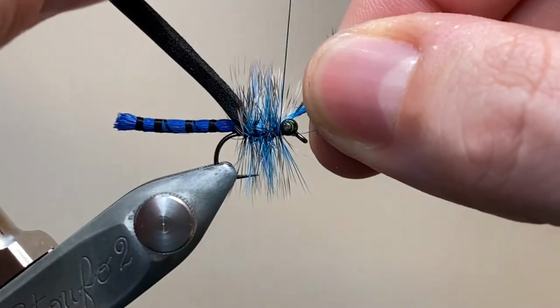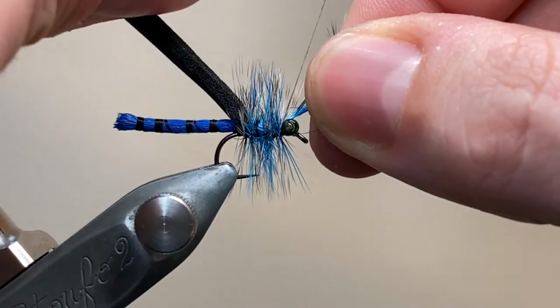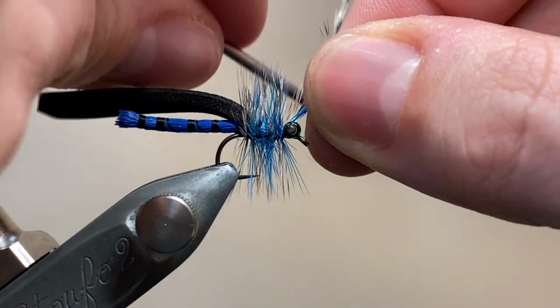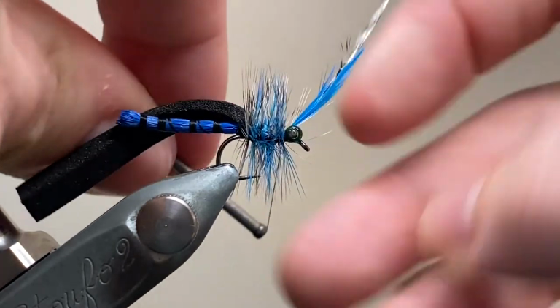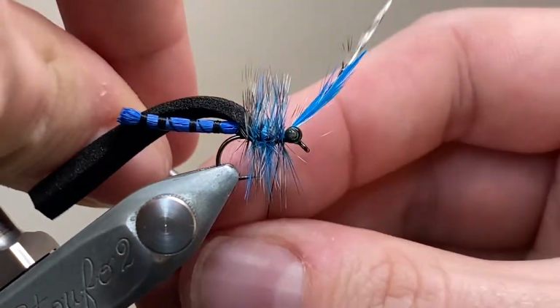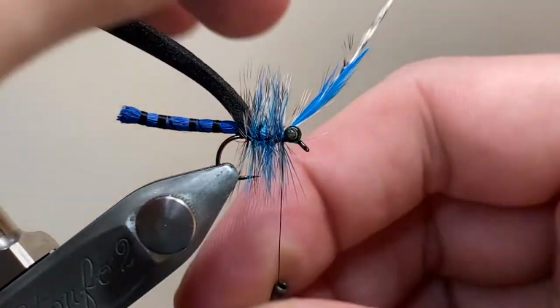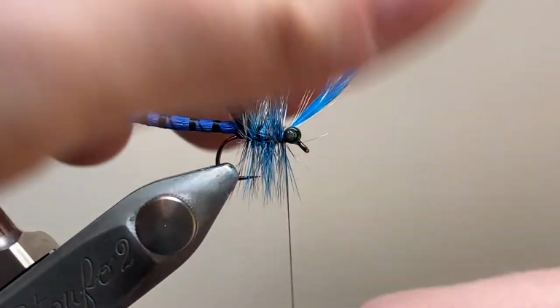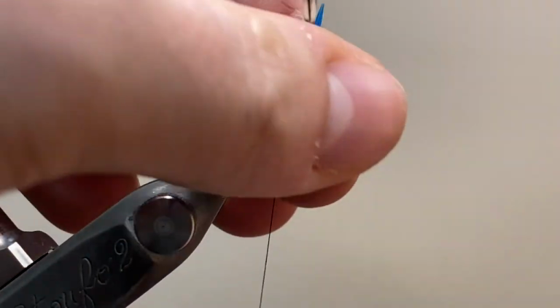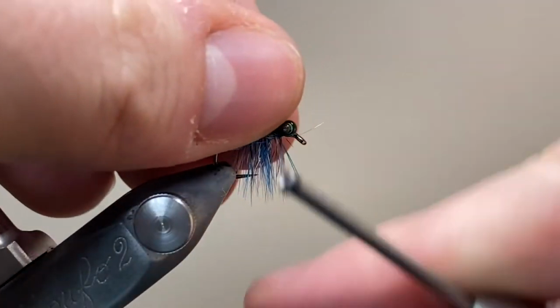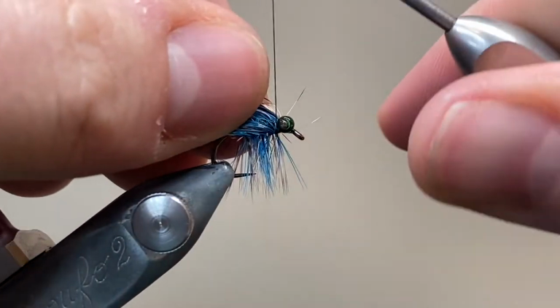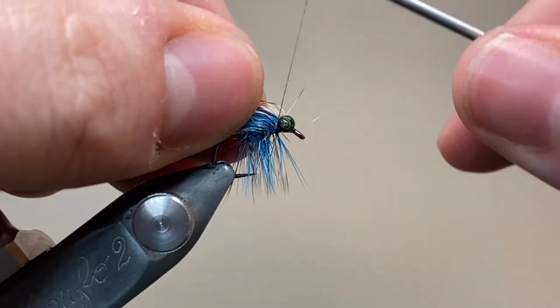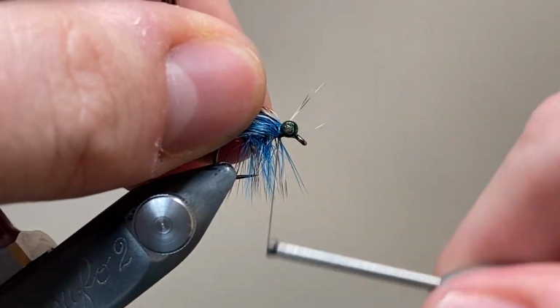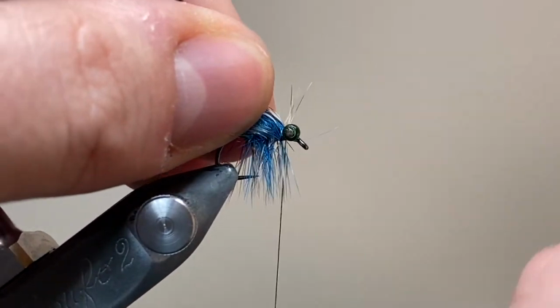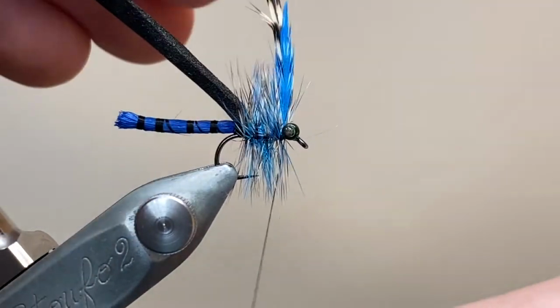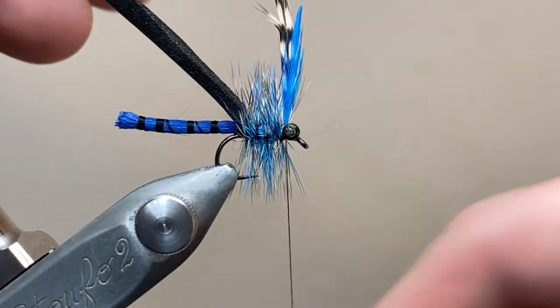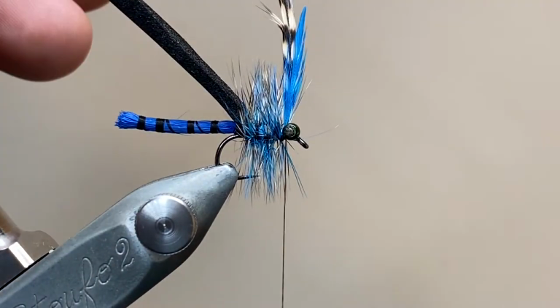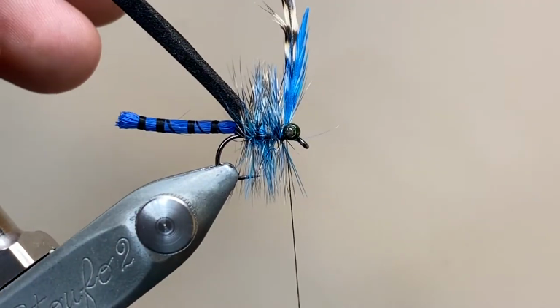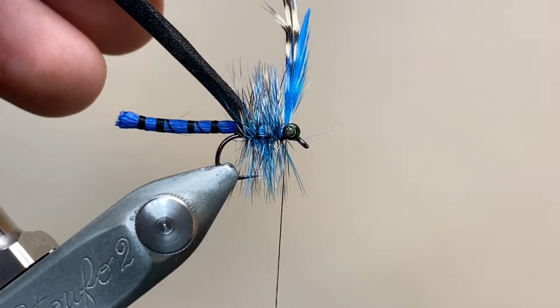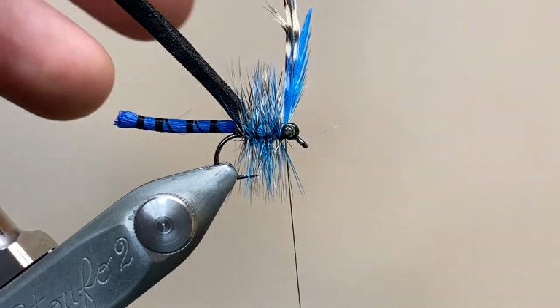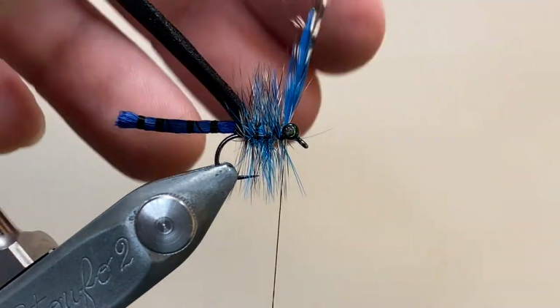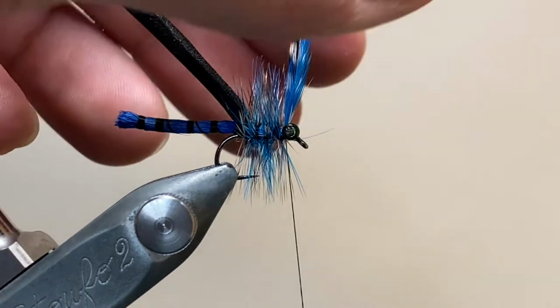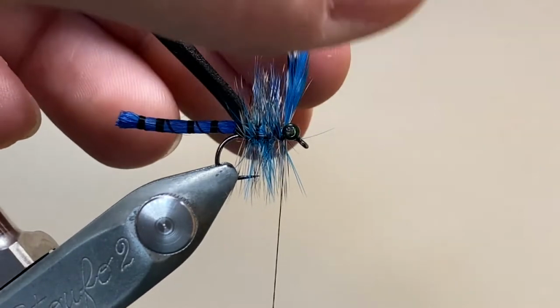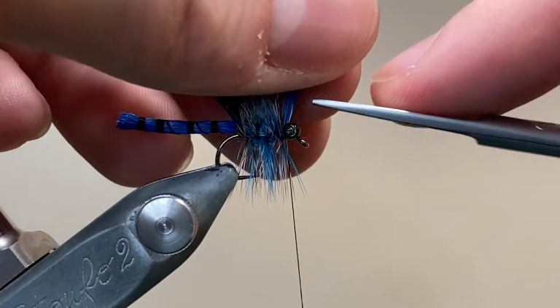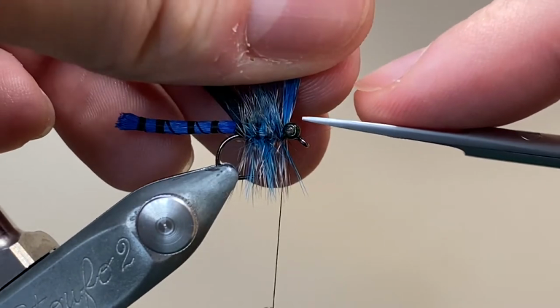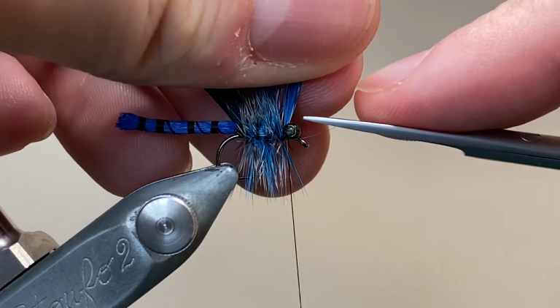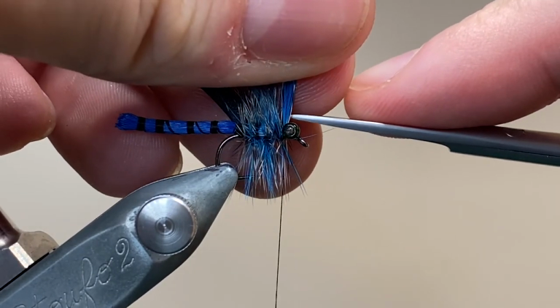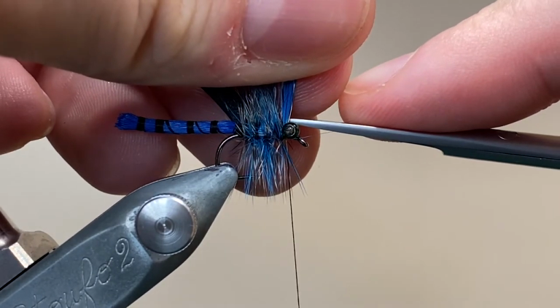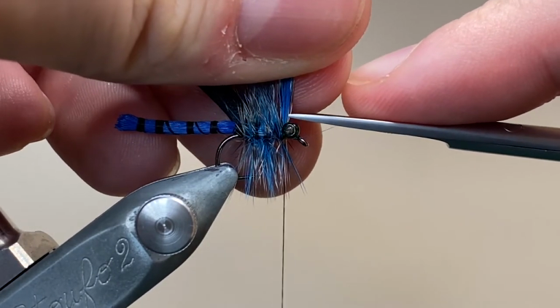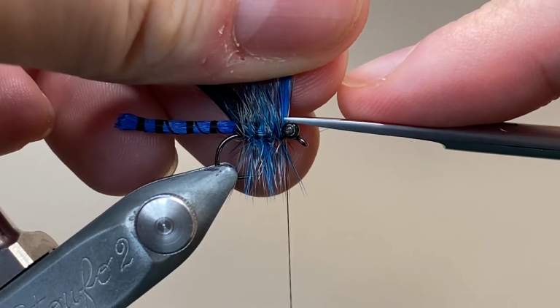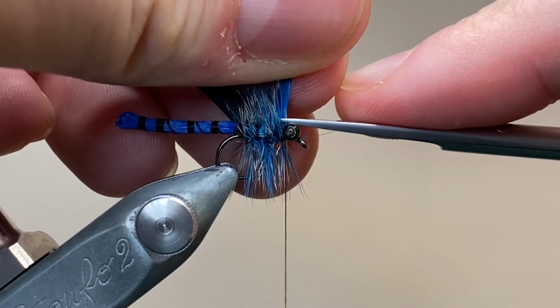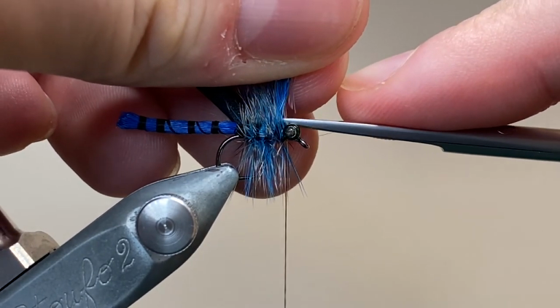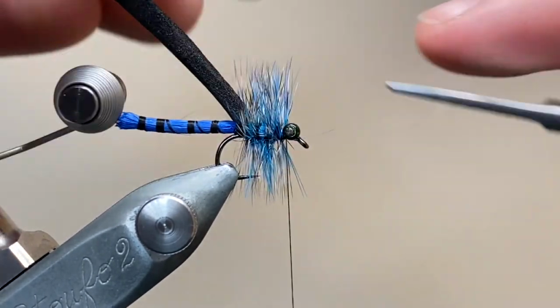You don't get the chance to fish damselflies very often, but when they are out and when the trout are feeding on them, there's really no substitute, and if you've not got a pattern in your box like this, you can be really quite stuffed.